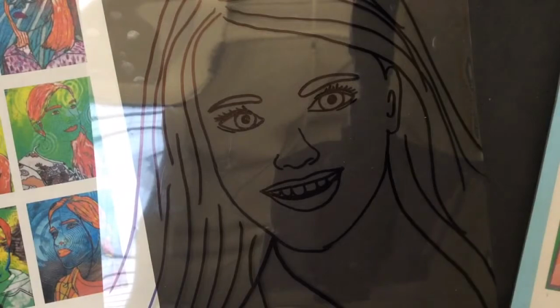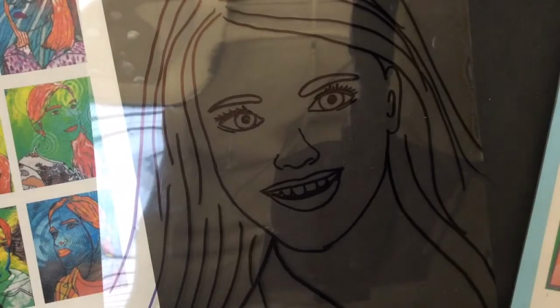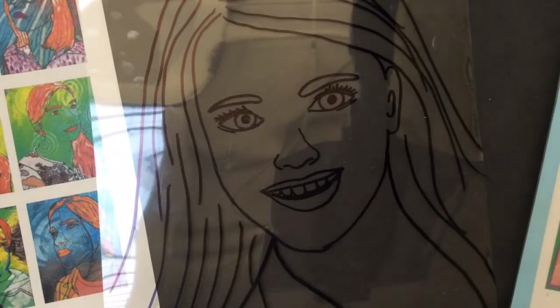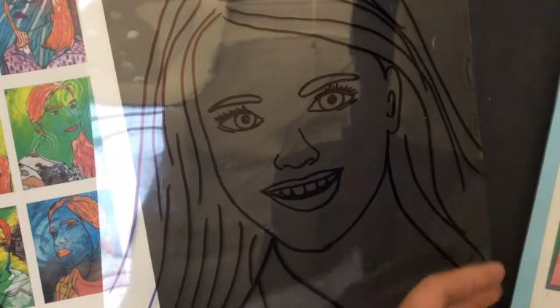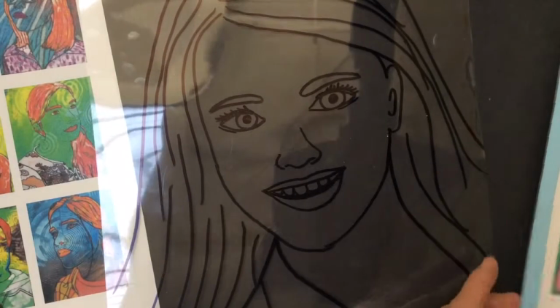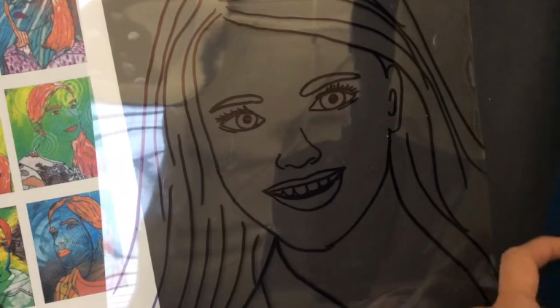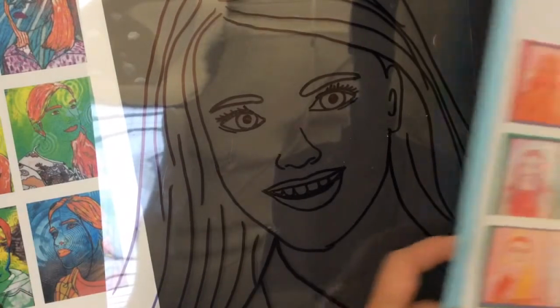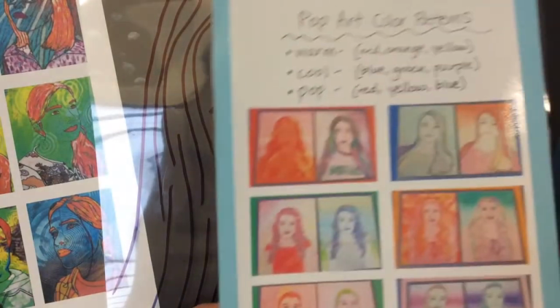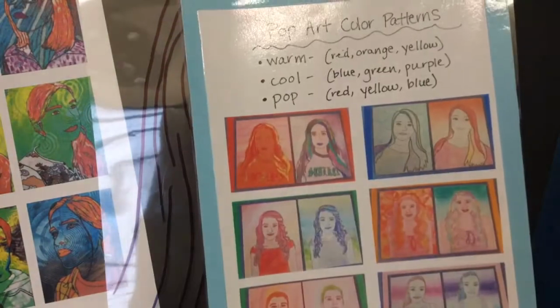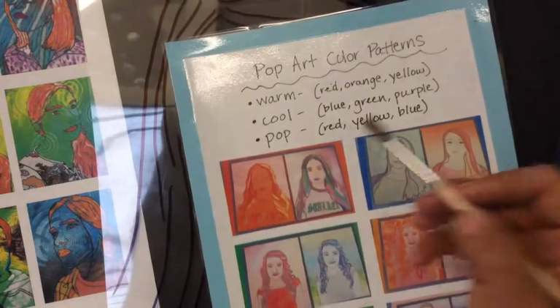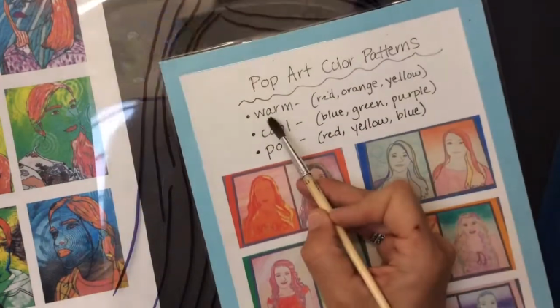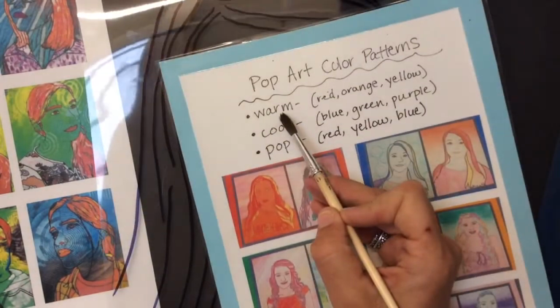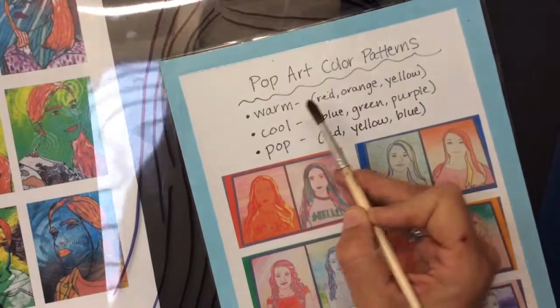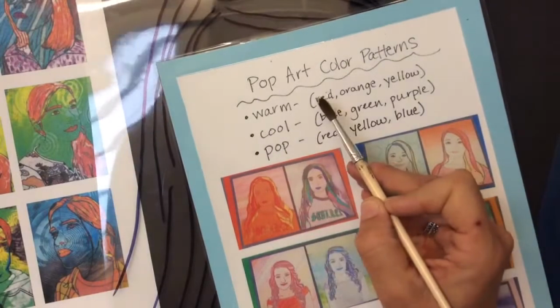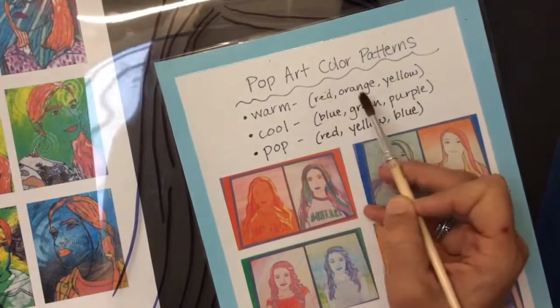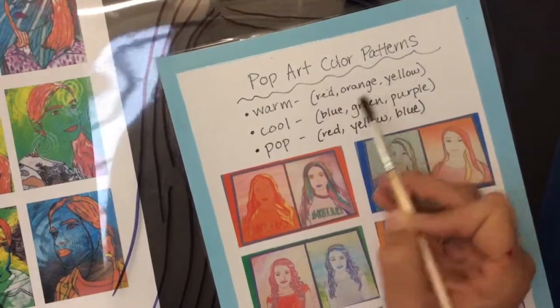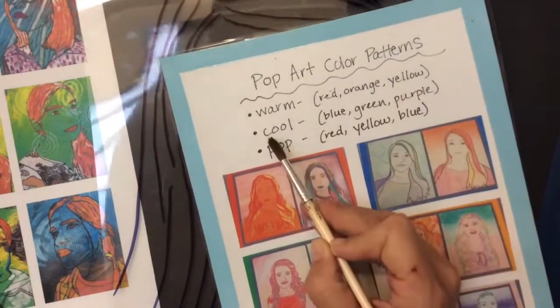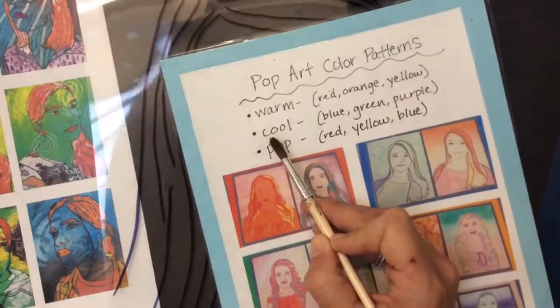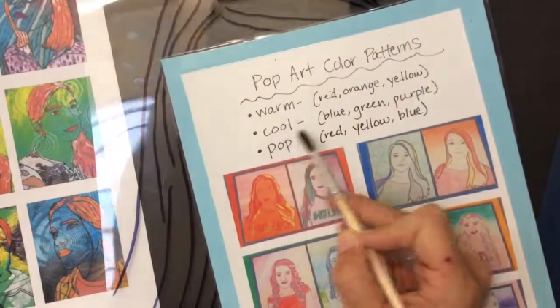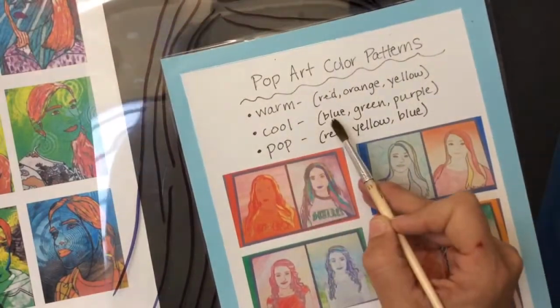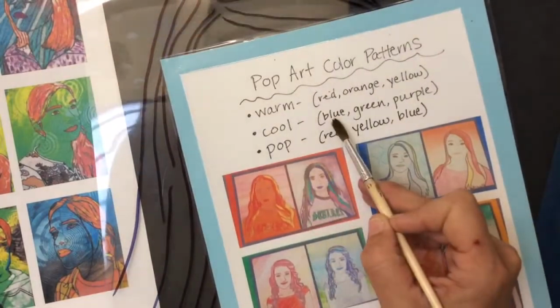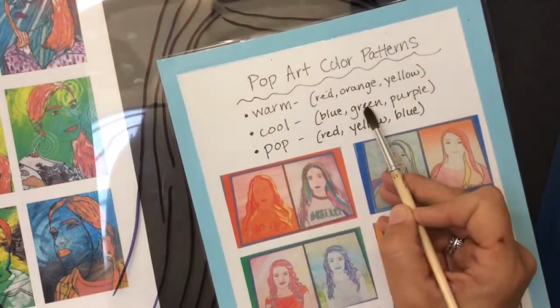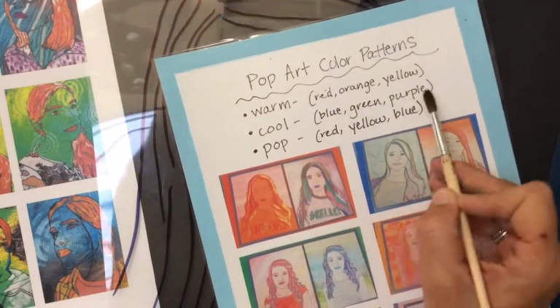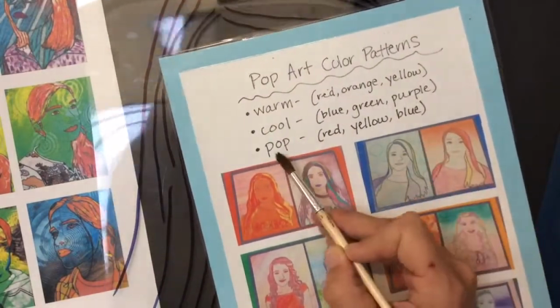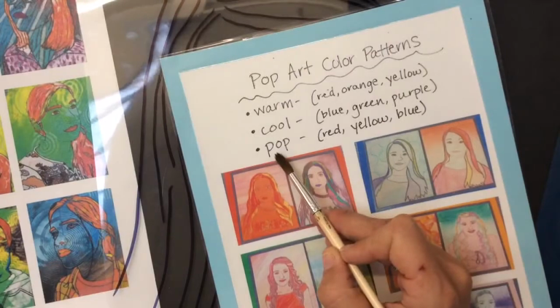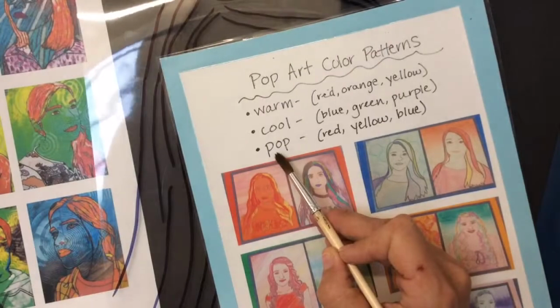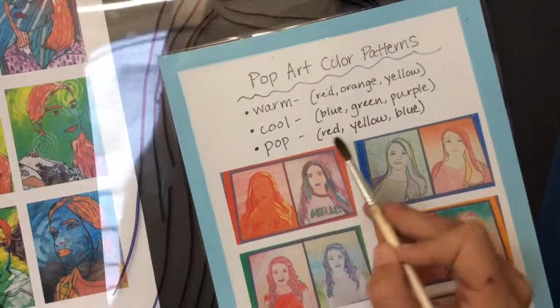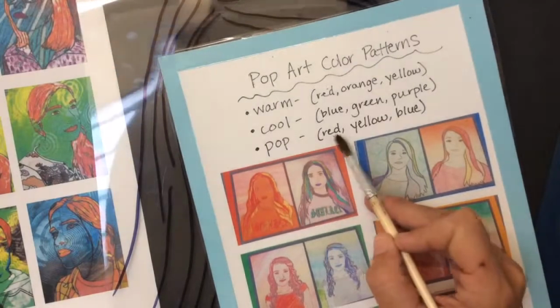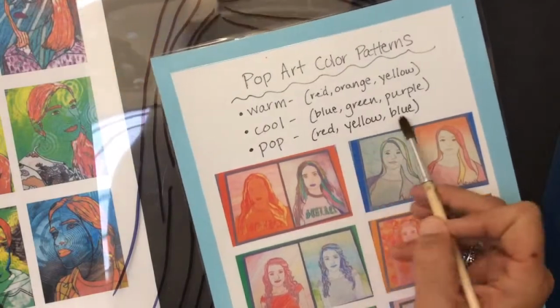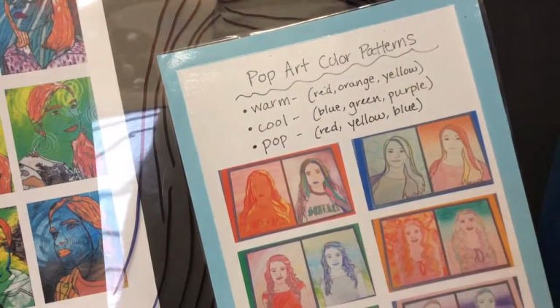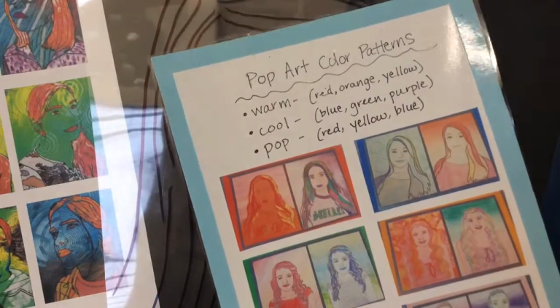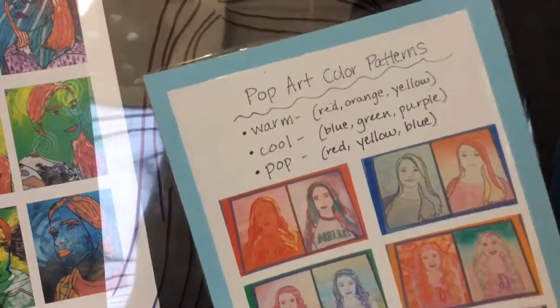You're going to need to choose from a color pattern. The color pattern choices are going to be a warm color pattern, which would be red, orange, and yellow. A cool color pattern, which would be your blues, greens, and purples. Or if you'd rather do a Pop Art, which is red, yellow, and blue. Those are your choices.